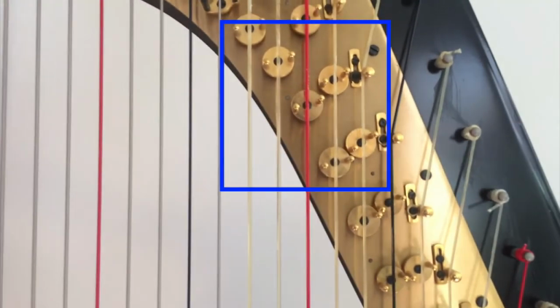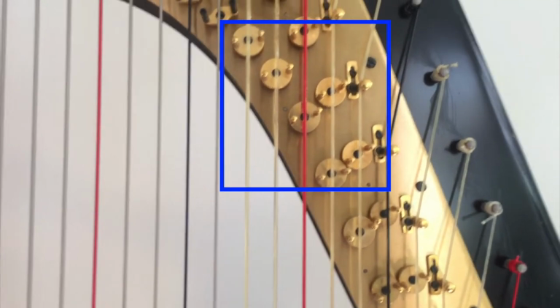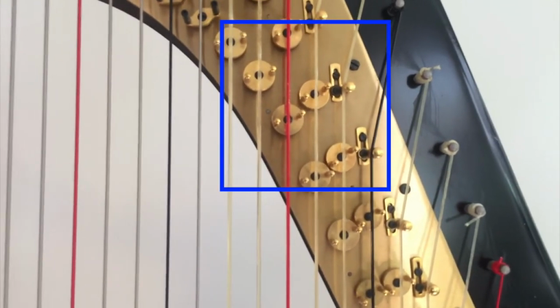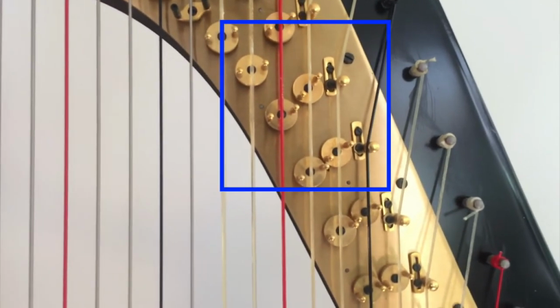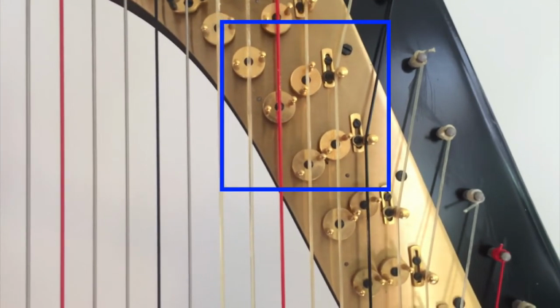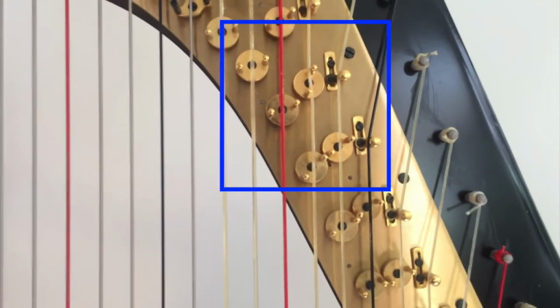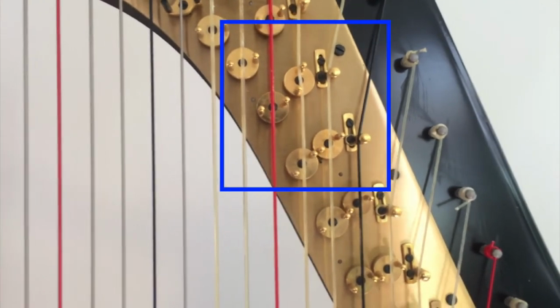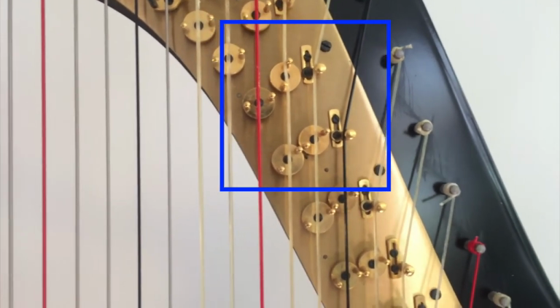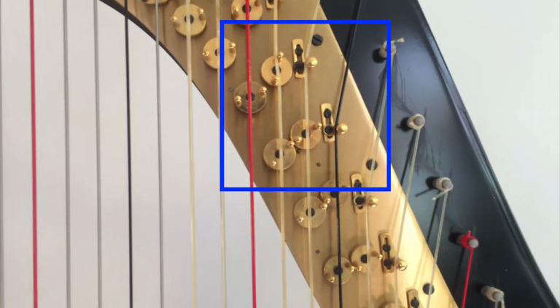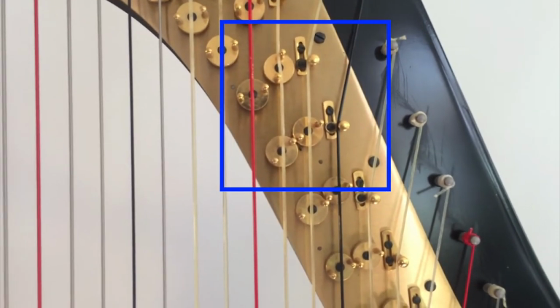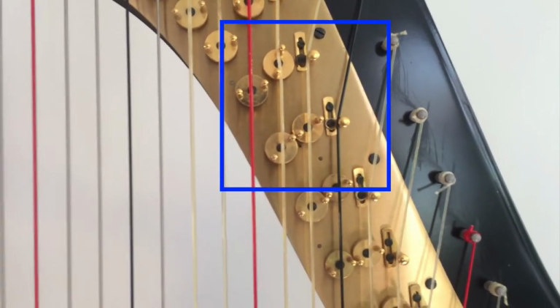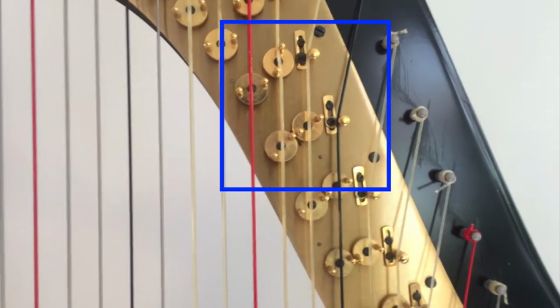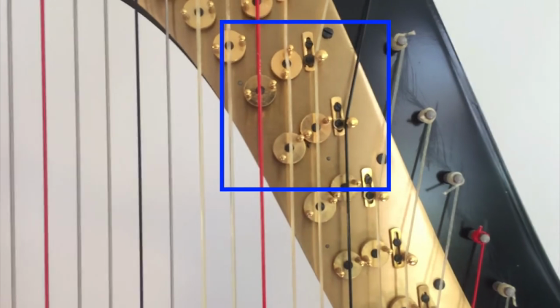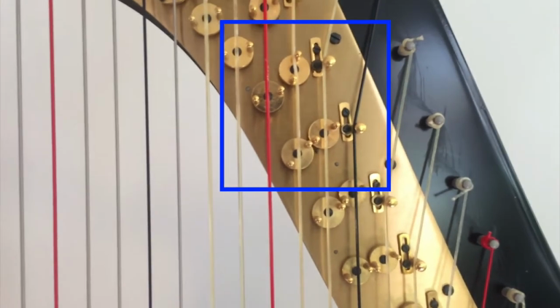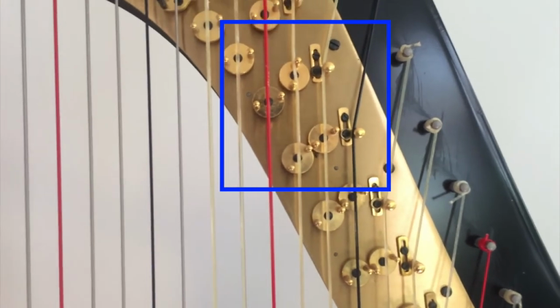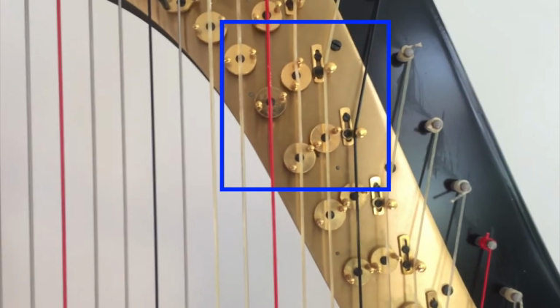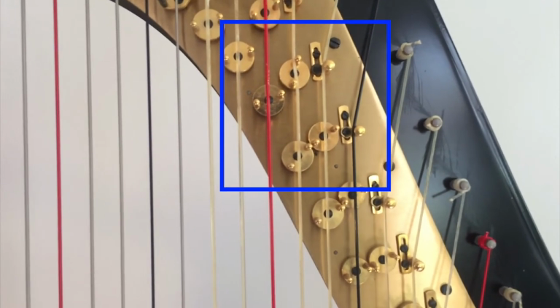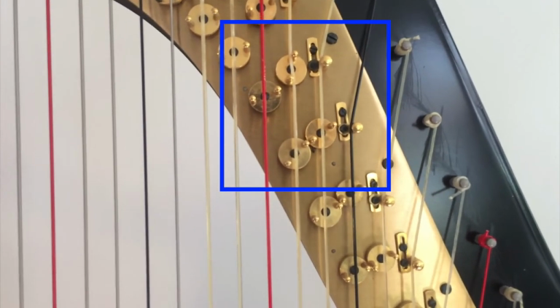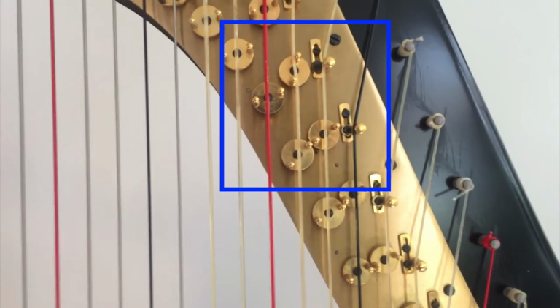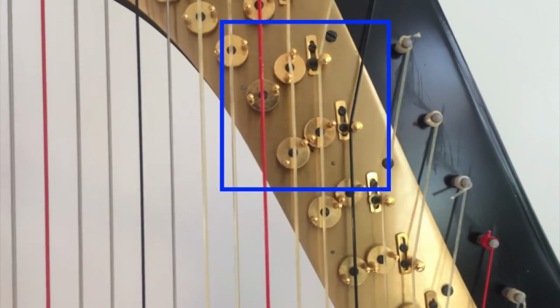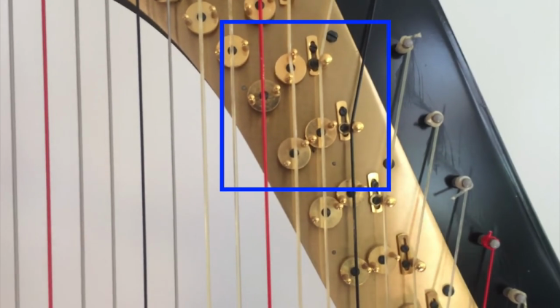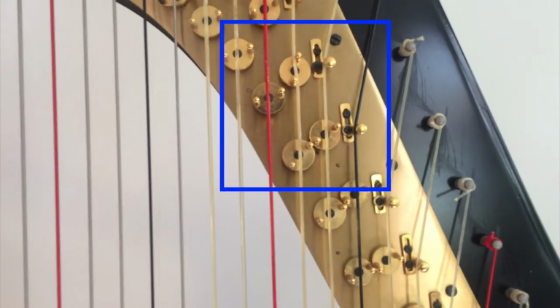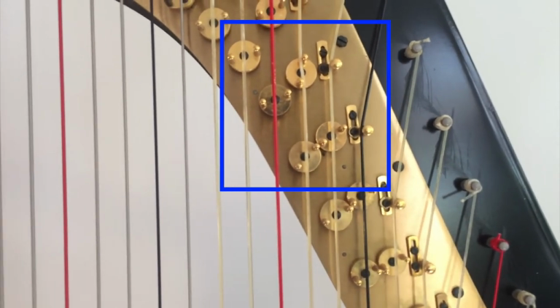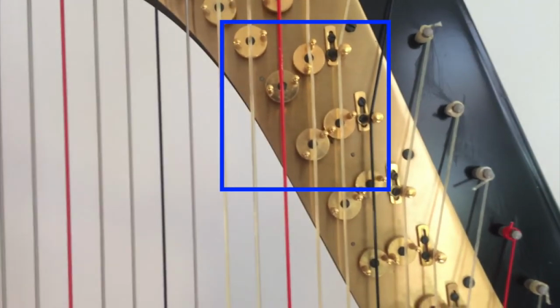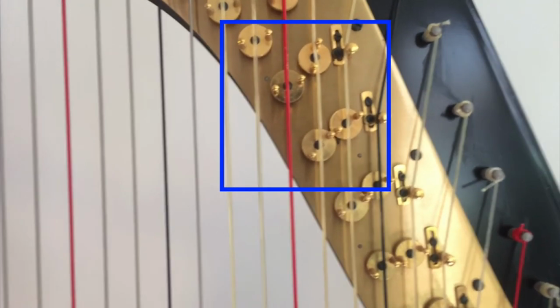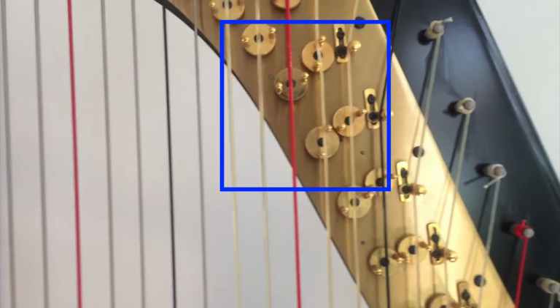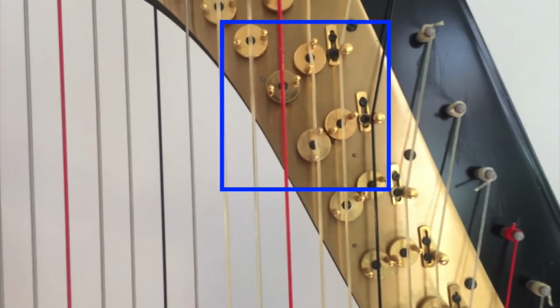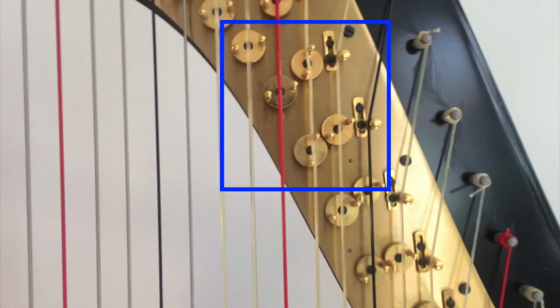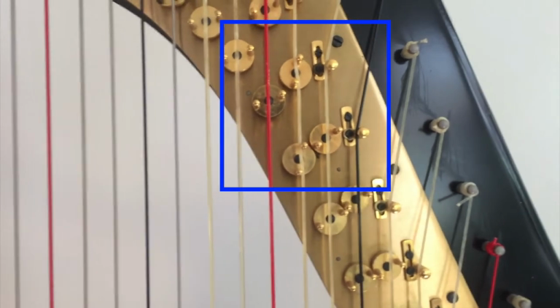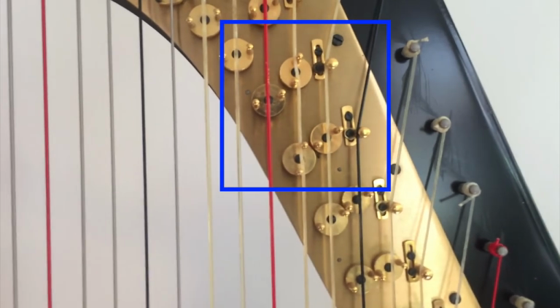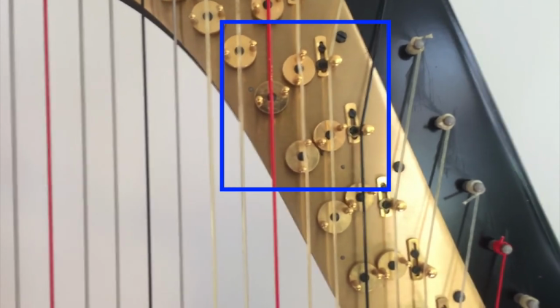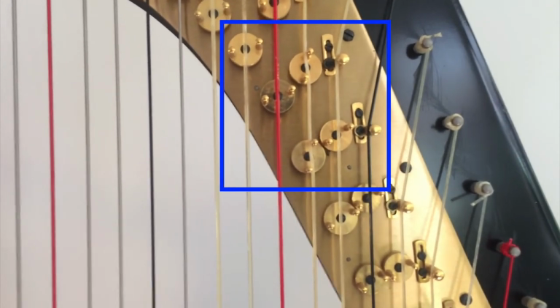If I change the pedal to the middle position, it's a D-natural, and once more, it becomes a D-sharp.